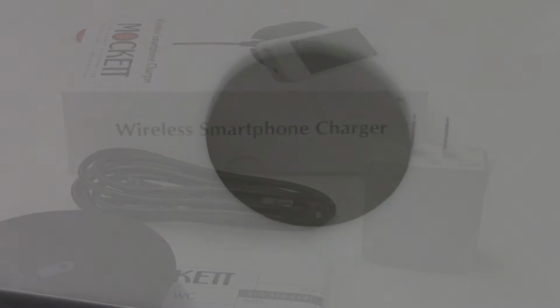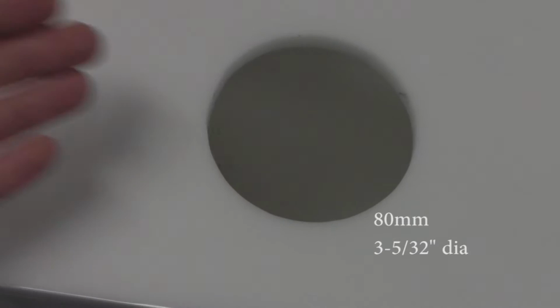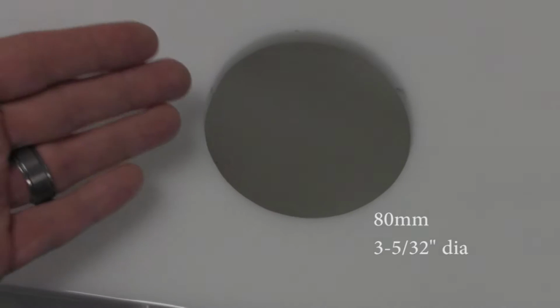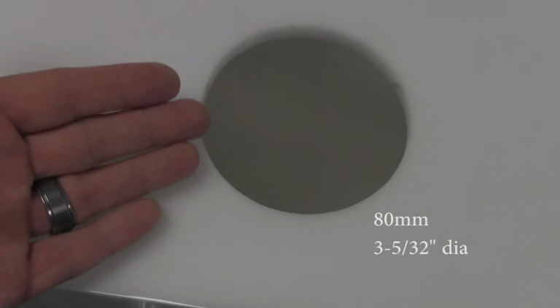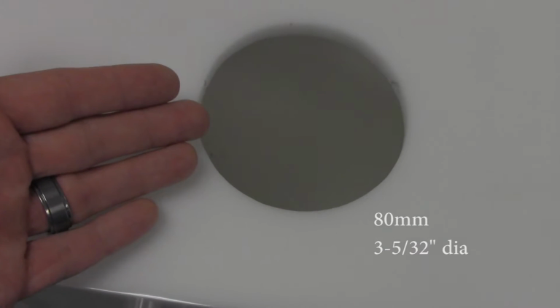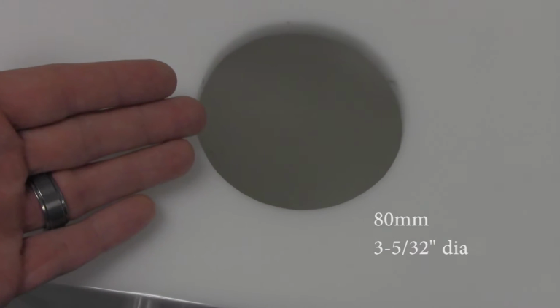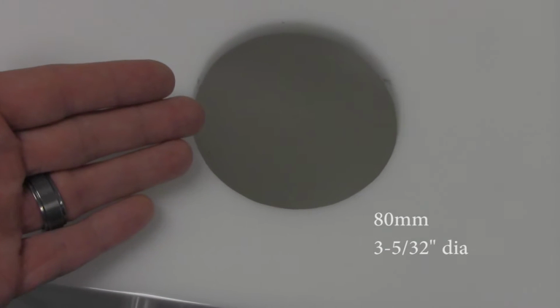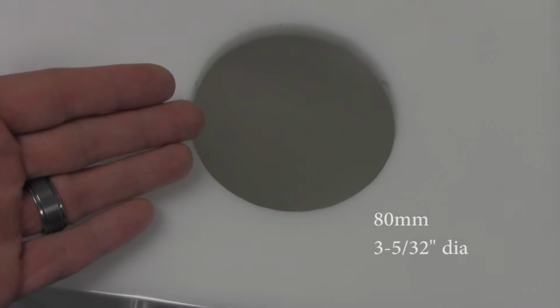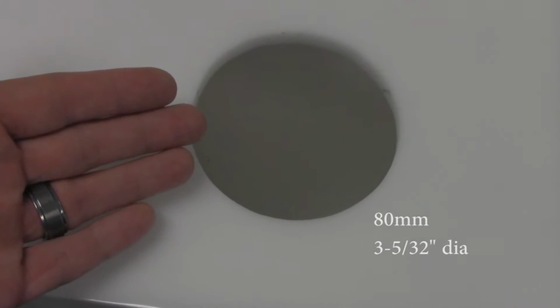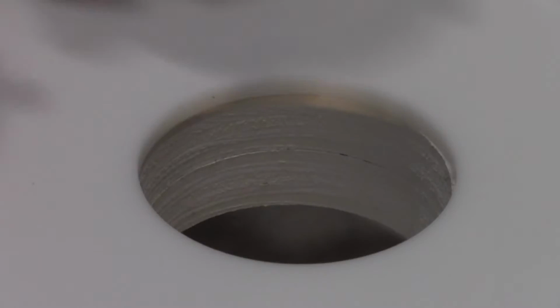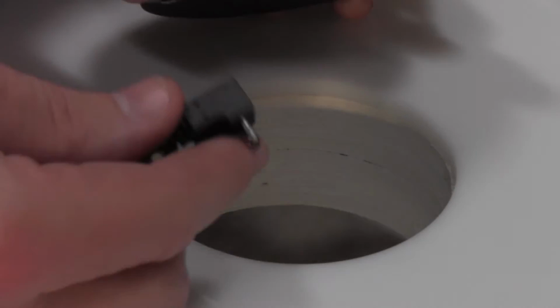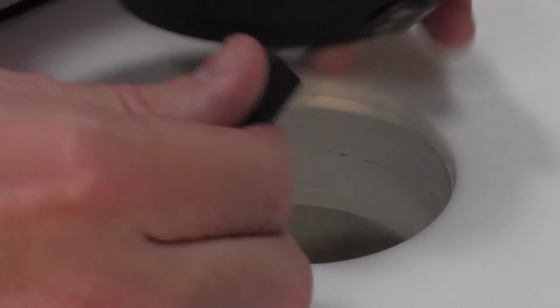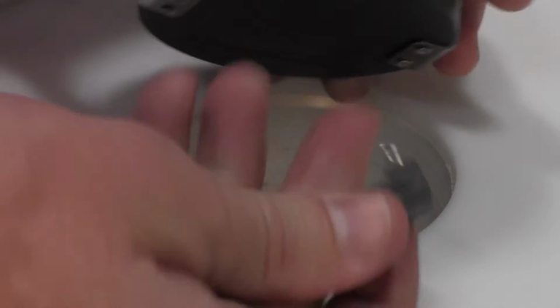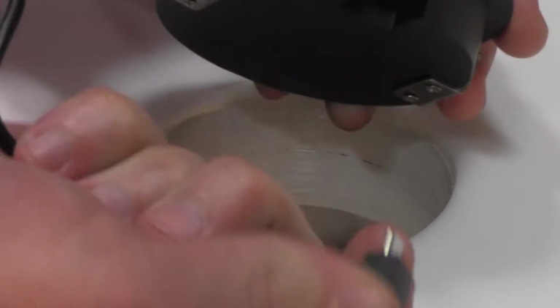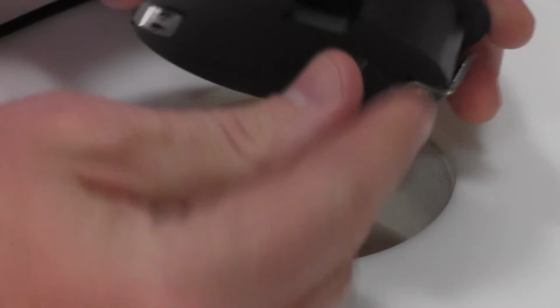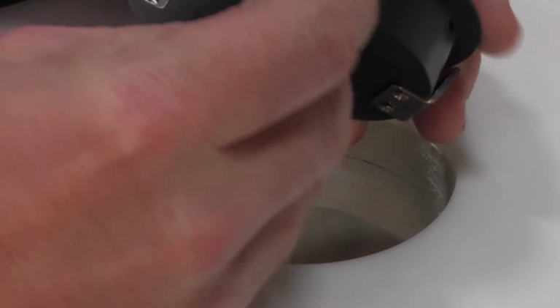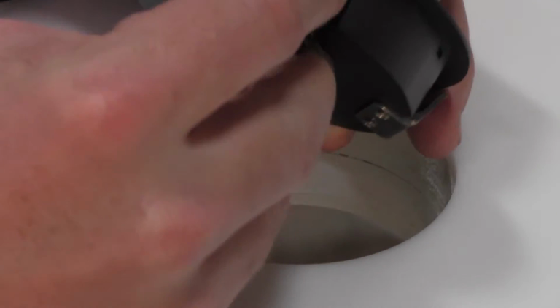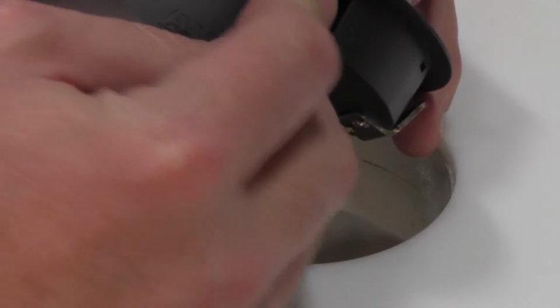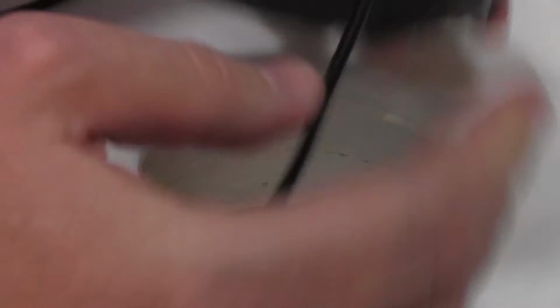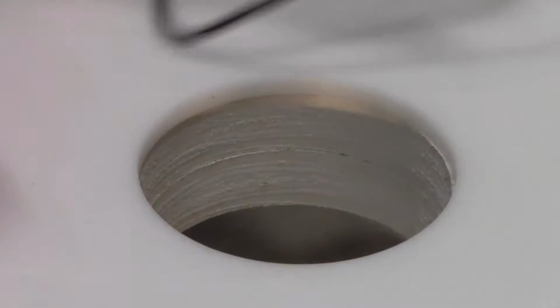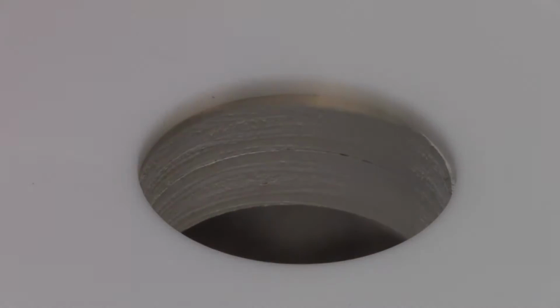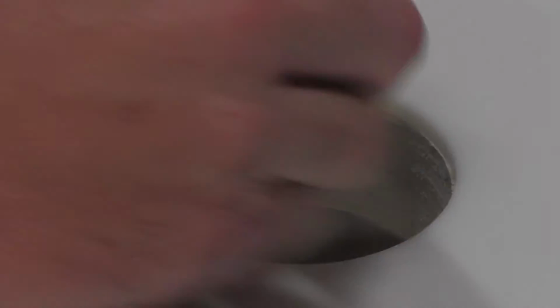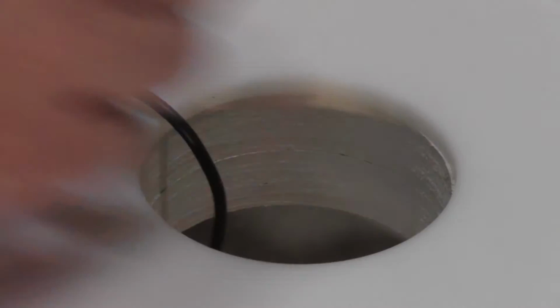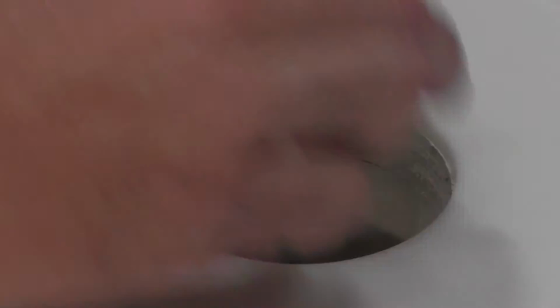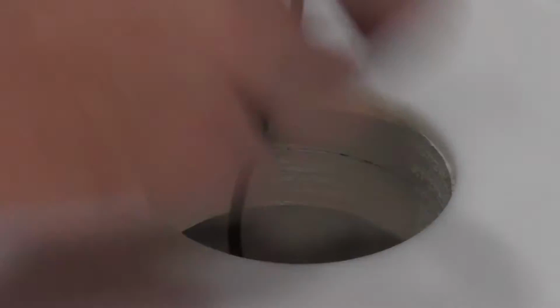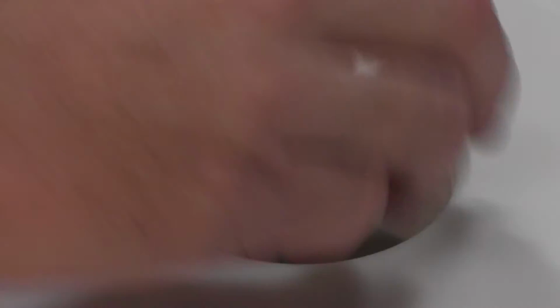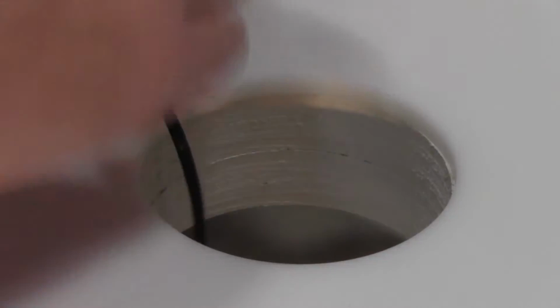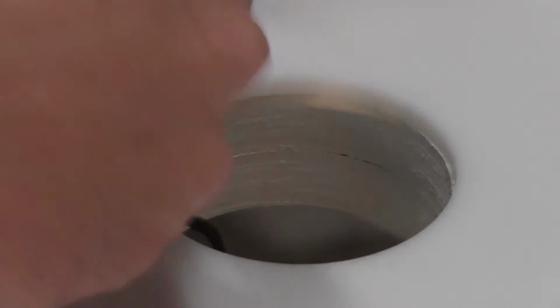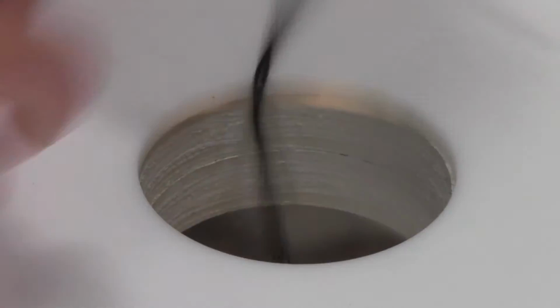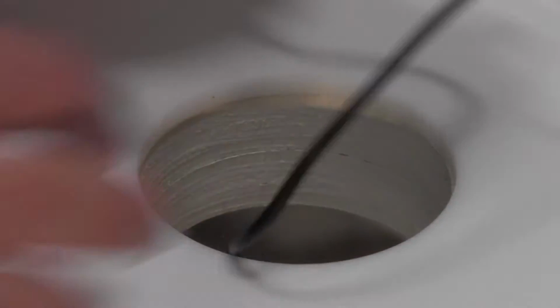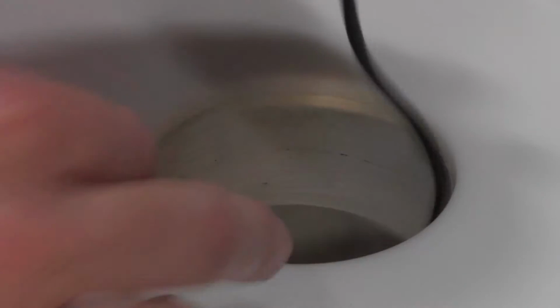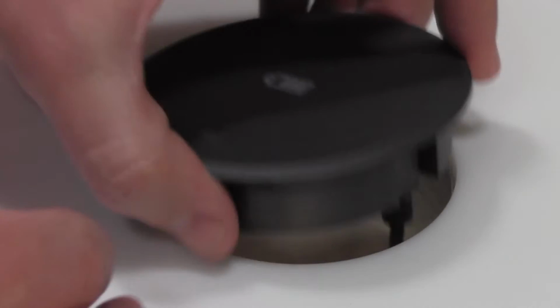First, drill your hole to accept the grommet. Then plug the micro USB connector into the grommet and feed the cabling through the hole cut, and position the grommet in place.